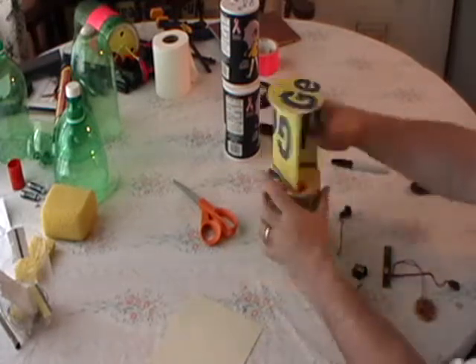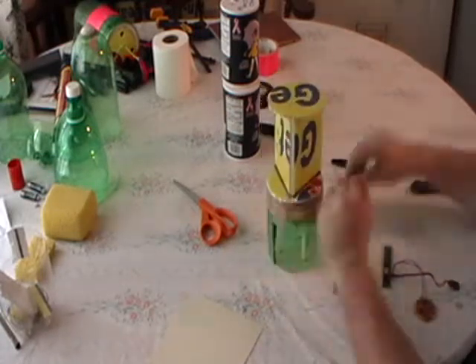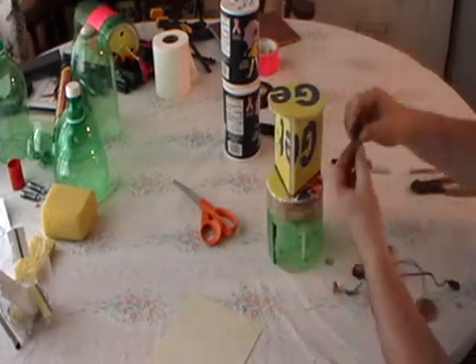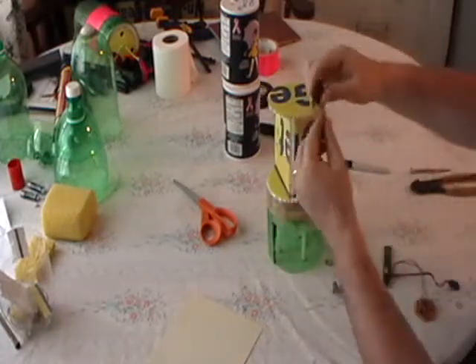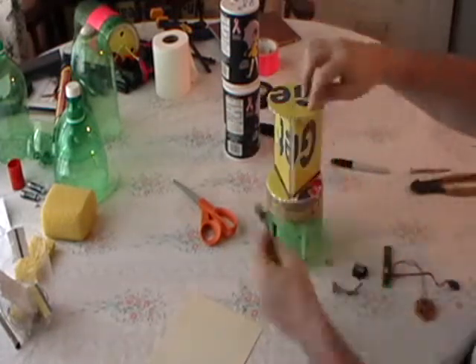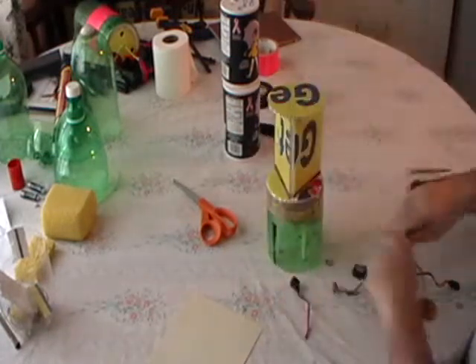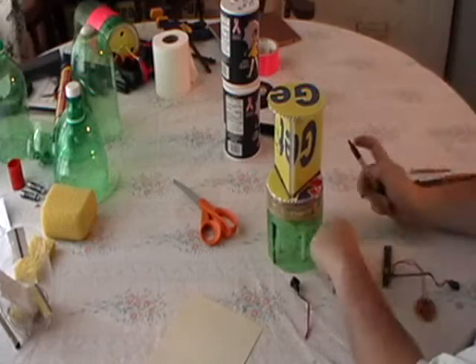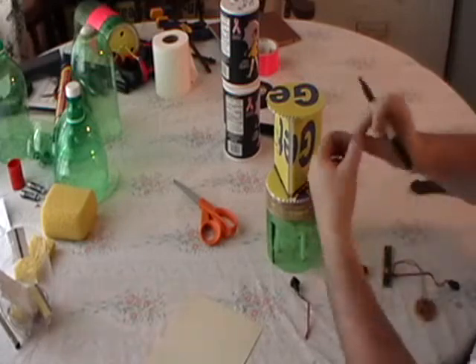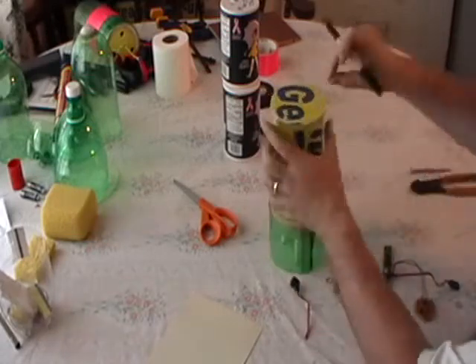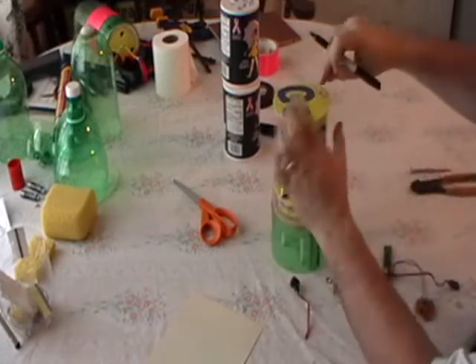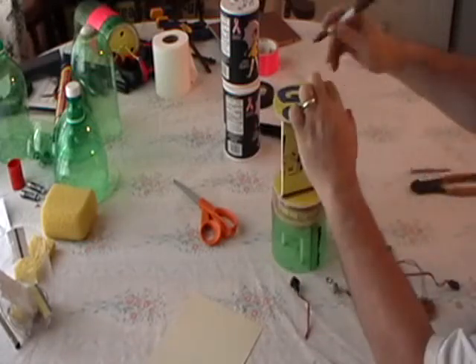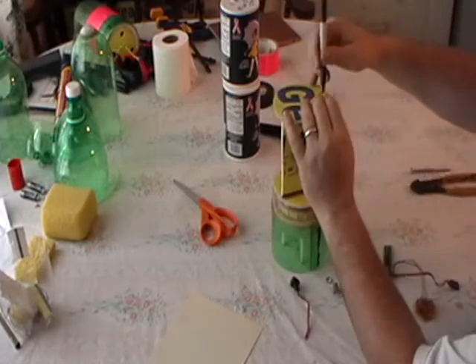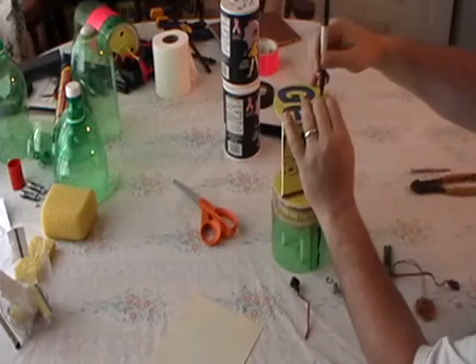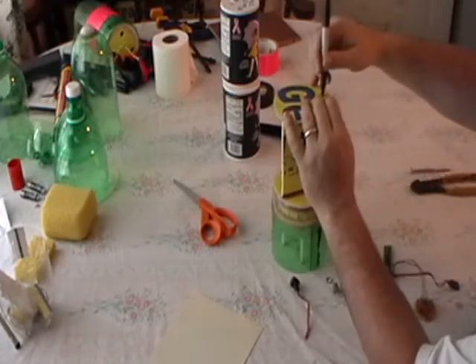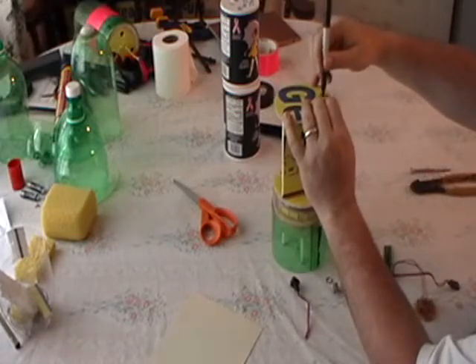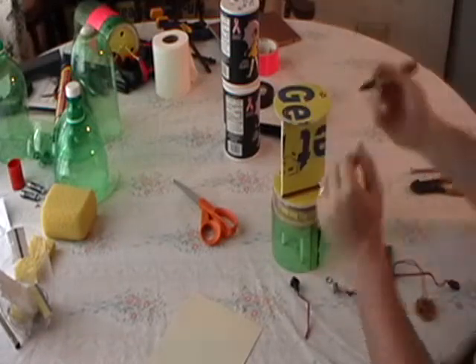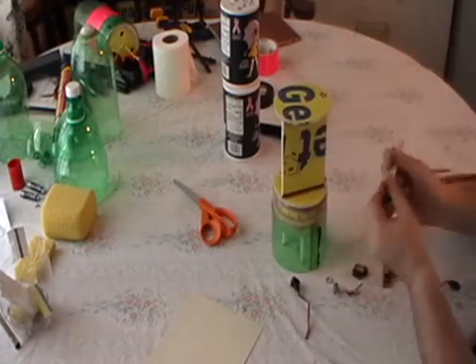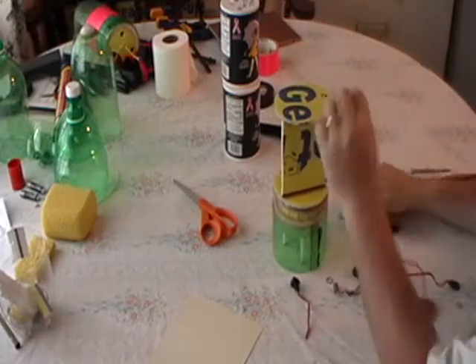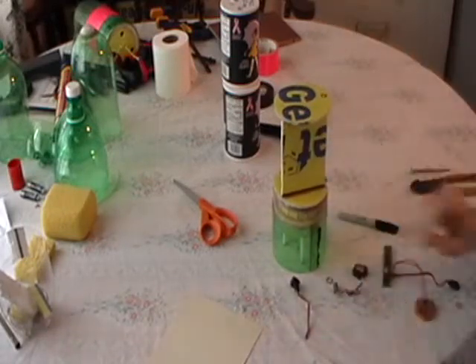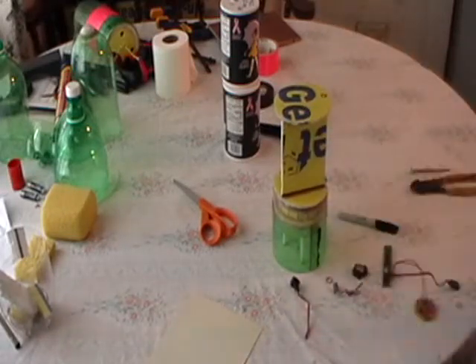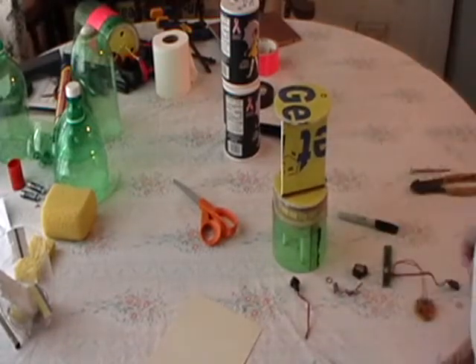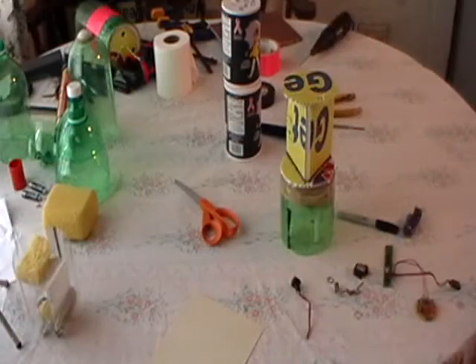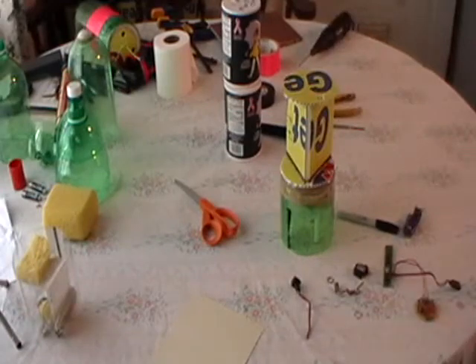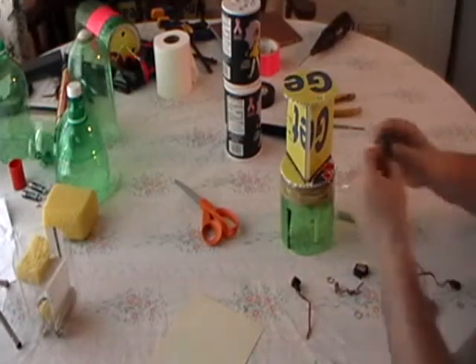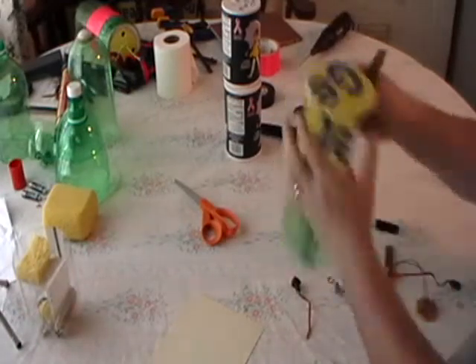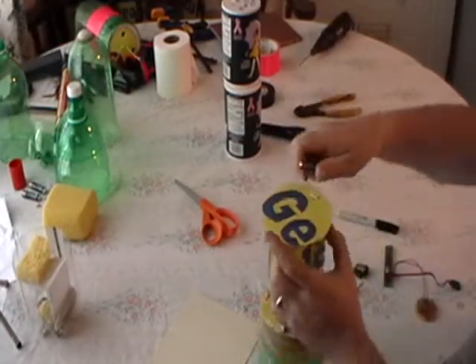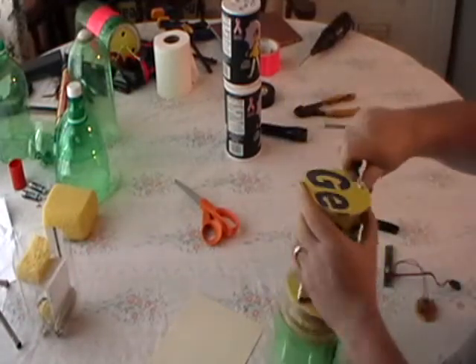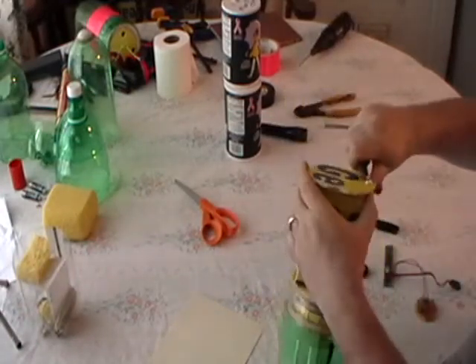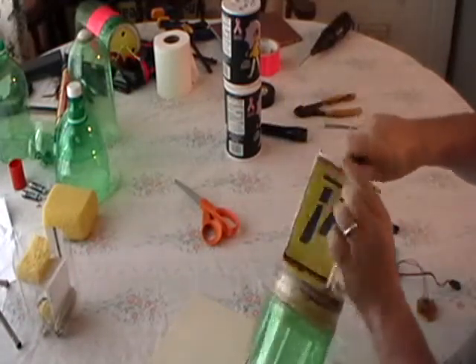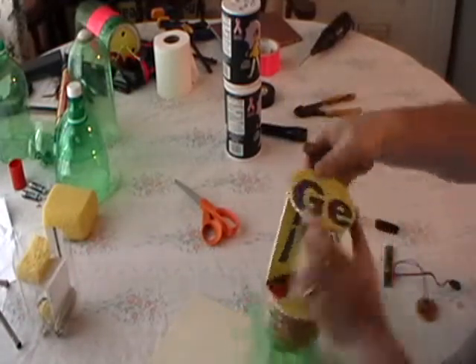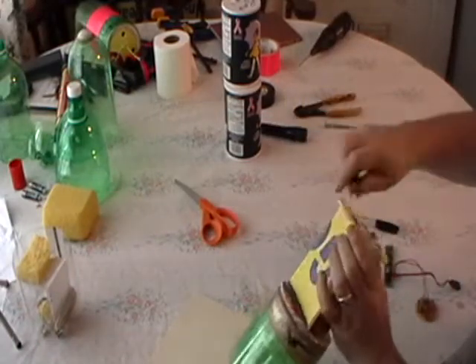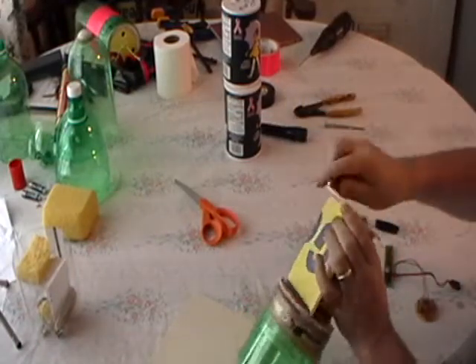We need to put the activation switch over here — take our ring and put it where we get the whole switch. This is just a lot easier to drill. After drilling a little hole, you need to put your switch plug in there.